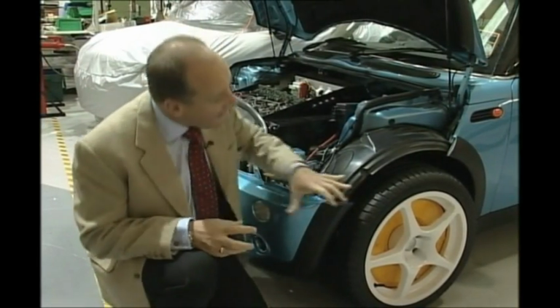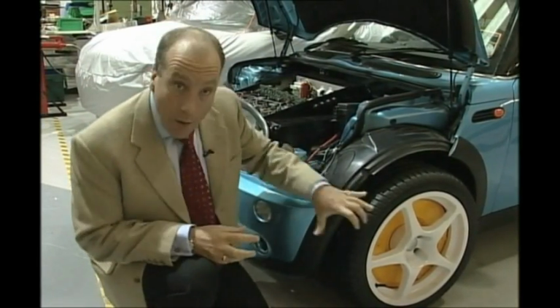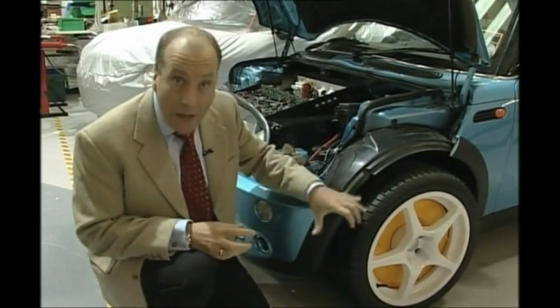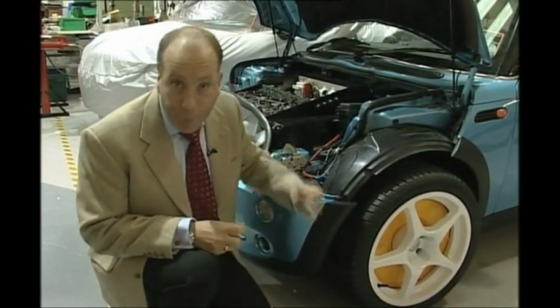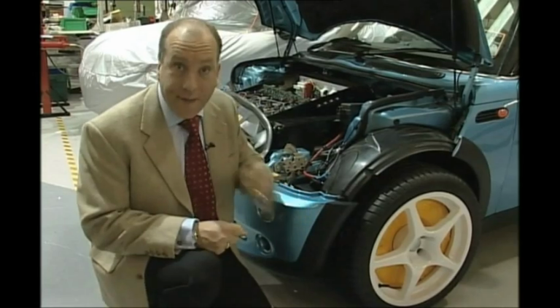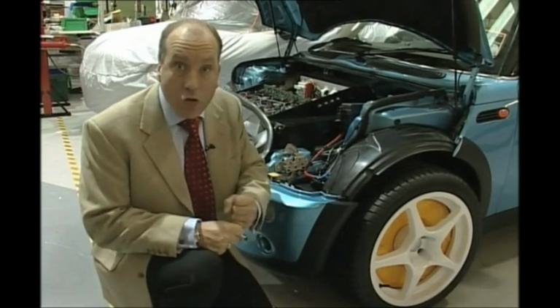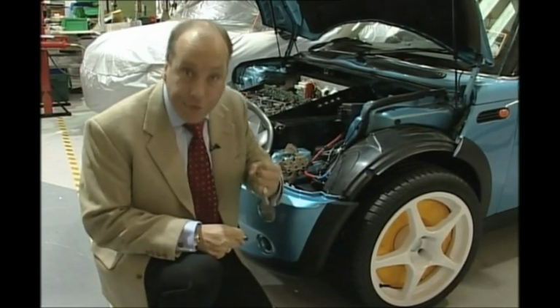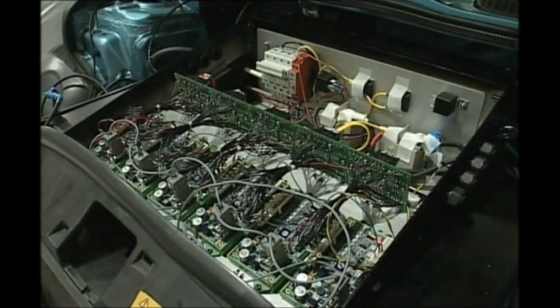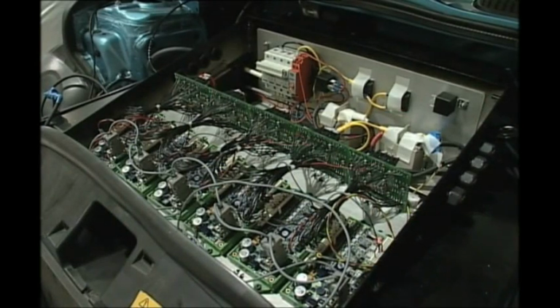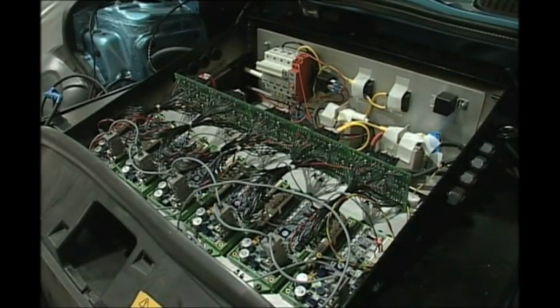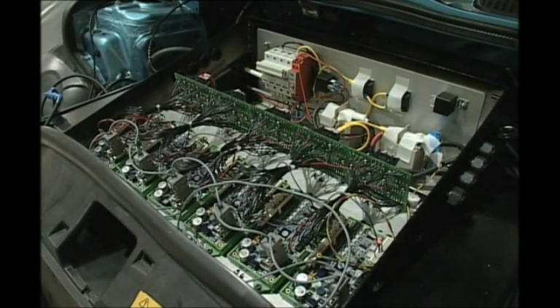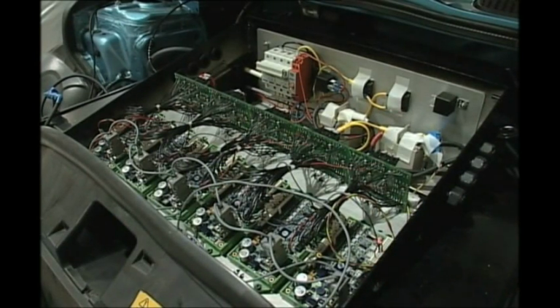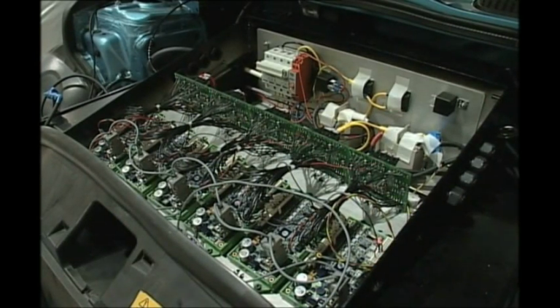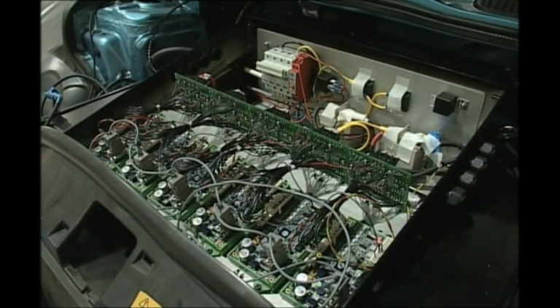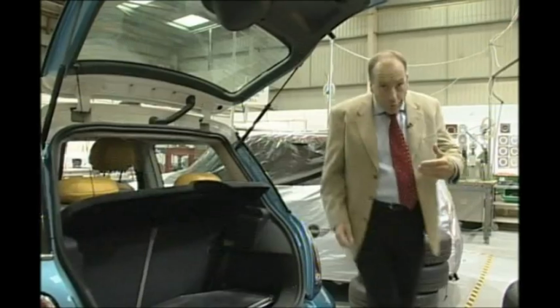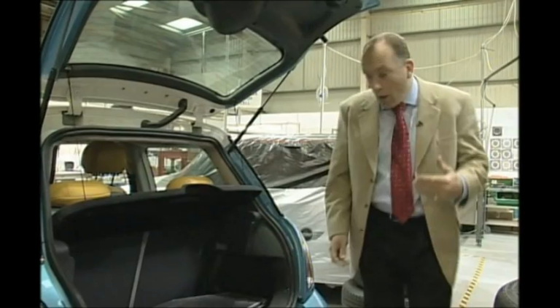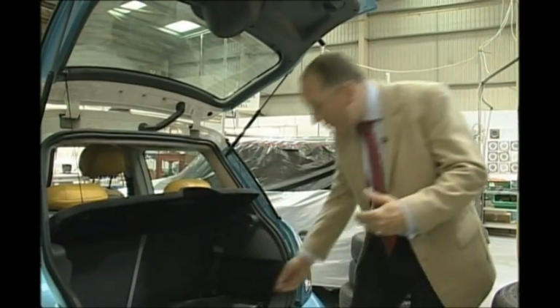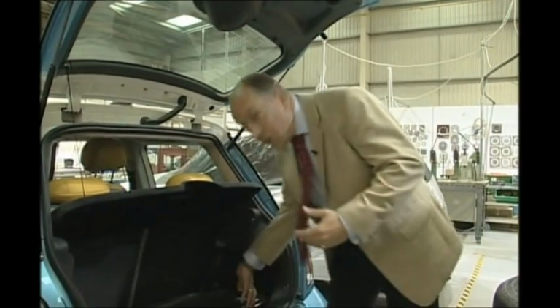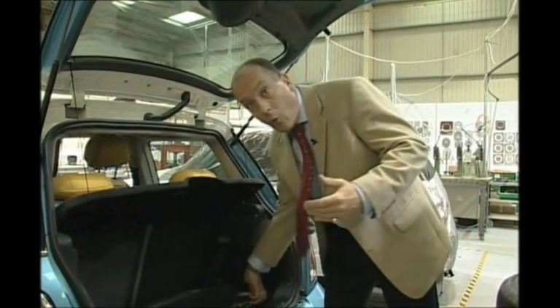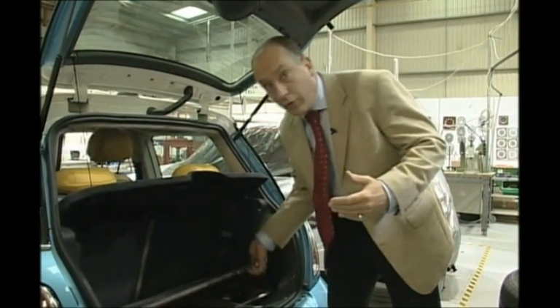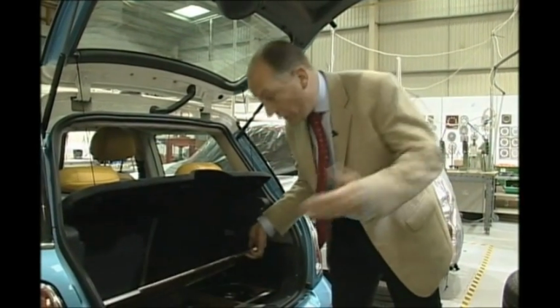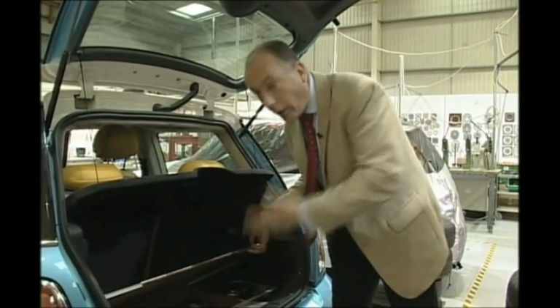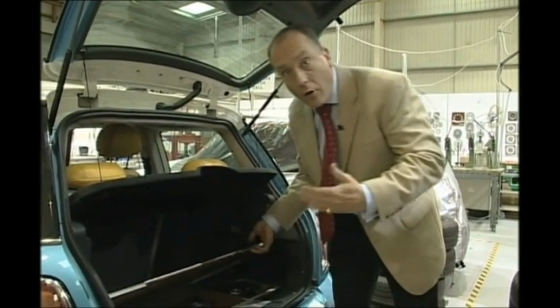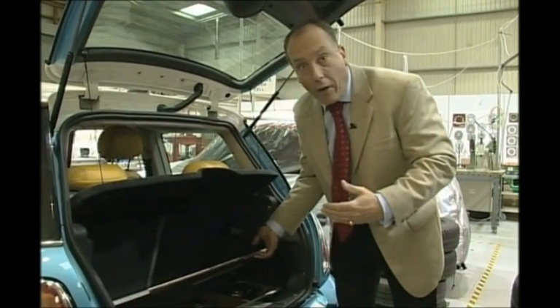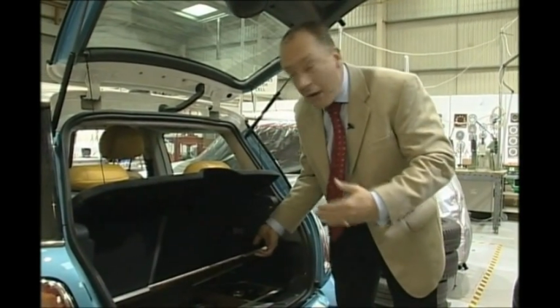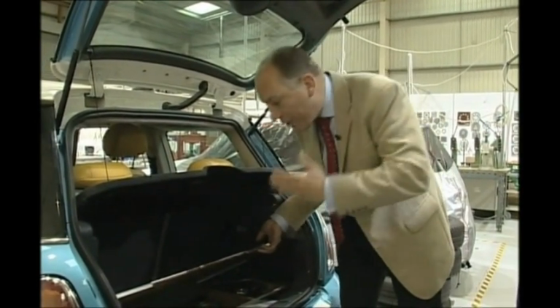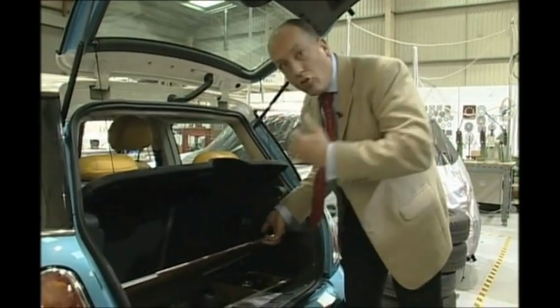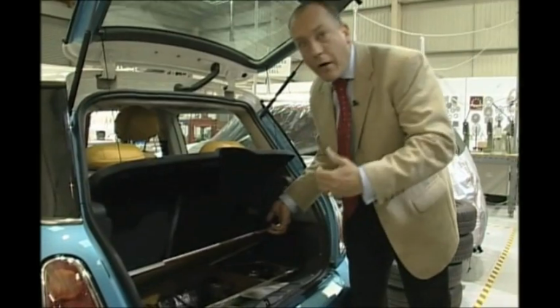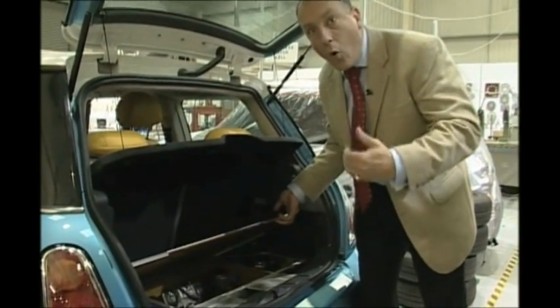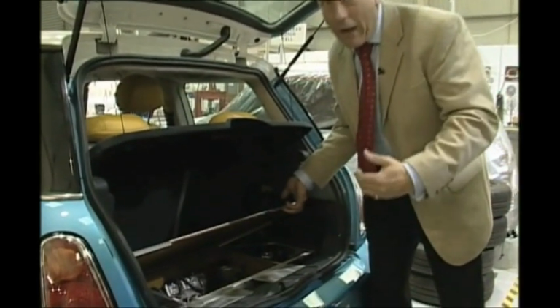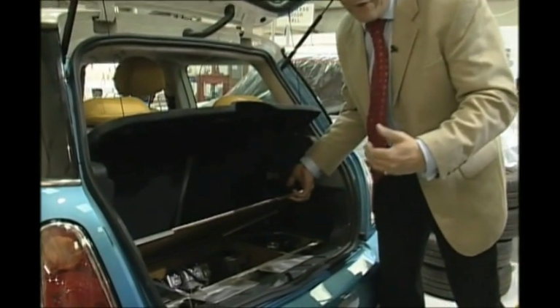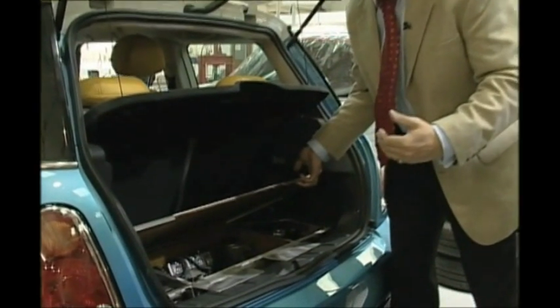But each time the wheel brakes, that energy is stored and put back into the batteries. In the back of the car is a very small petrol engine, smaller than a motorbike's. And that generates more power for the battery.